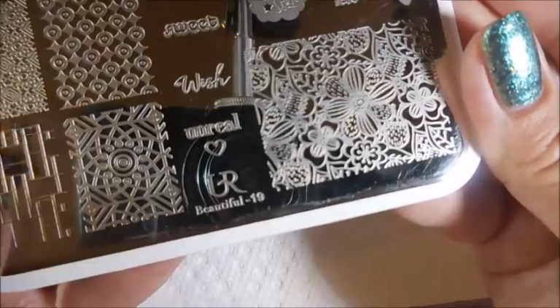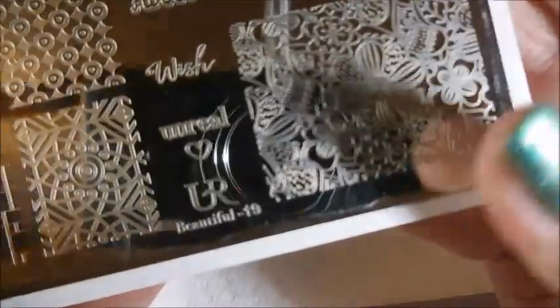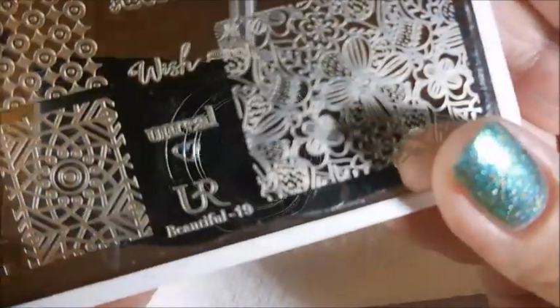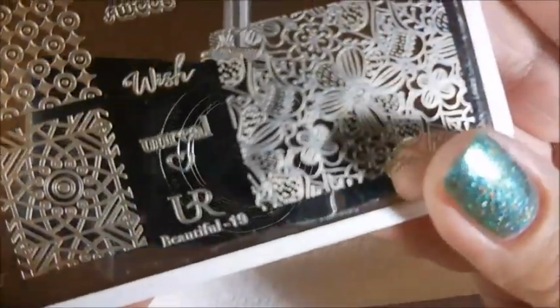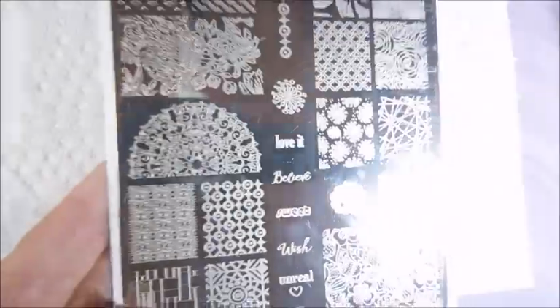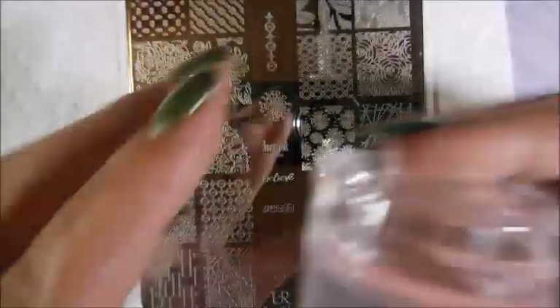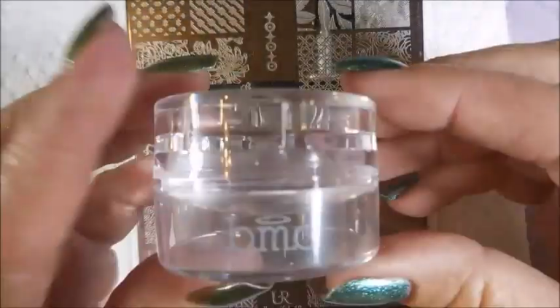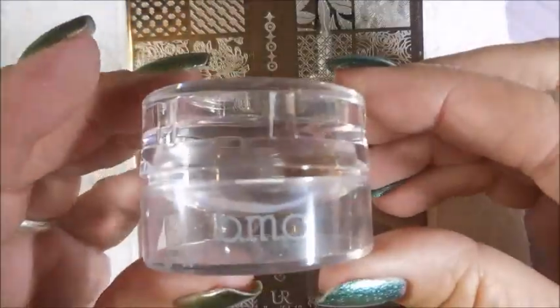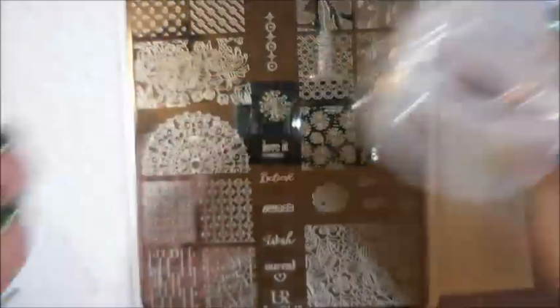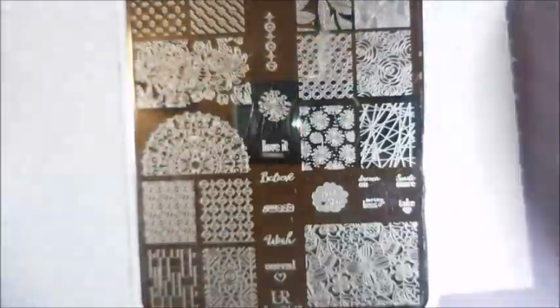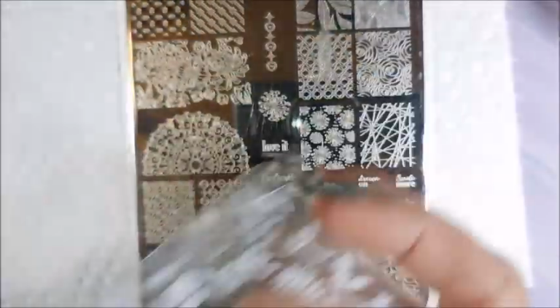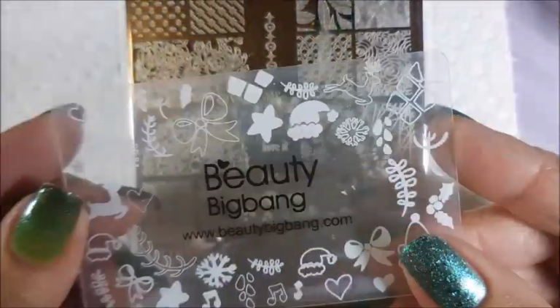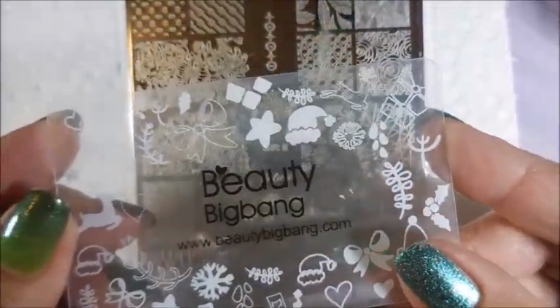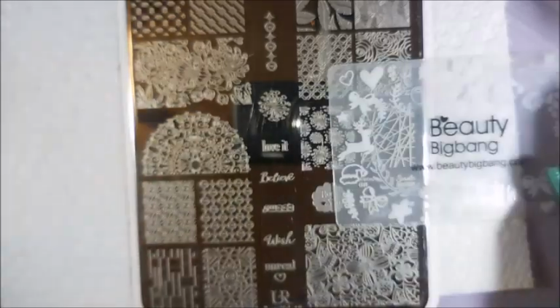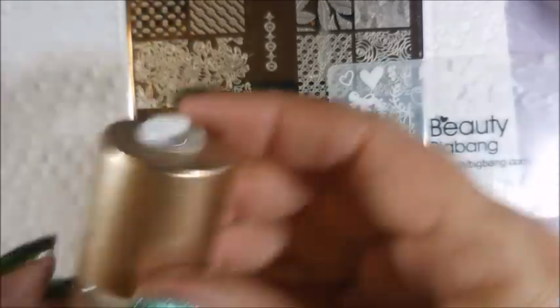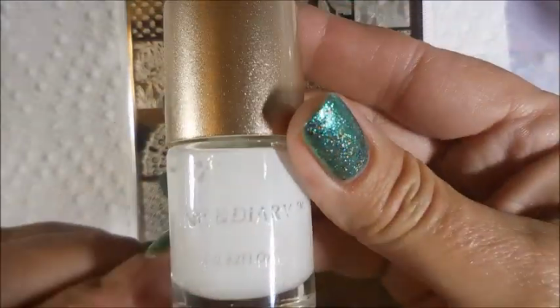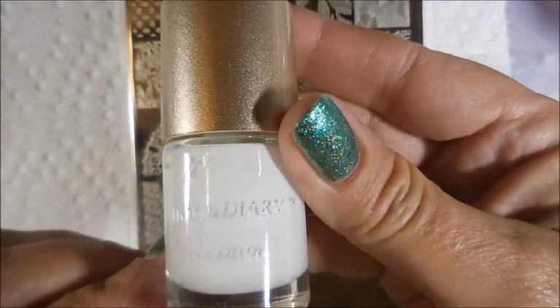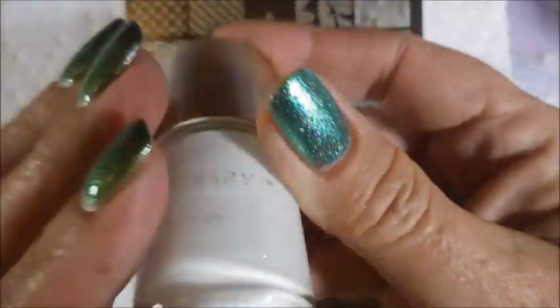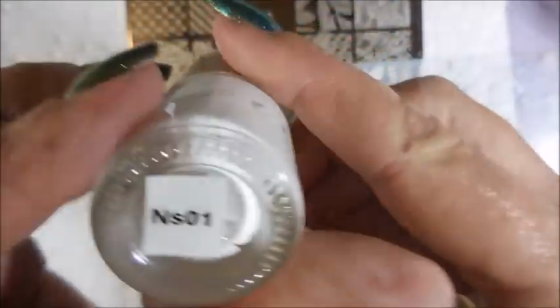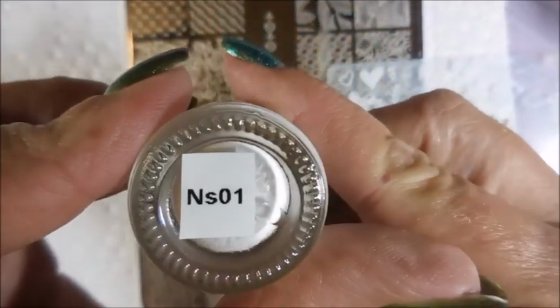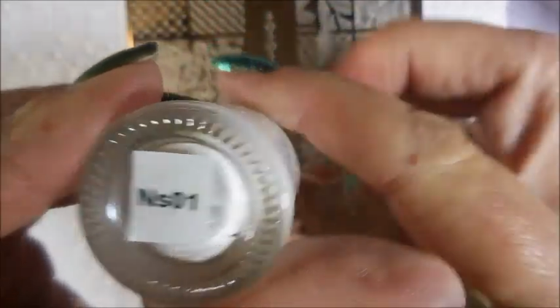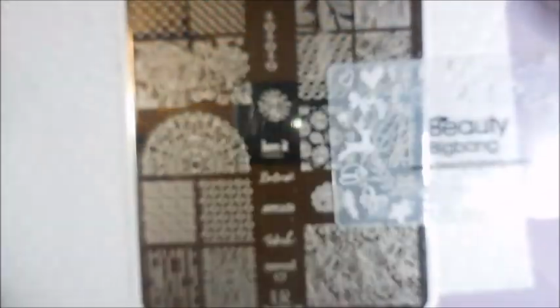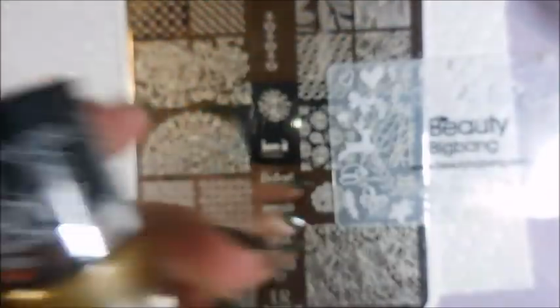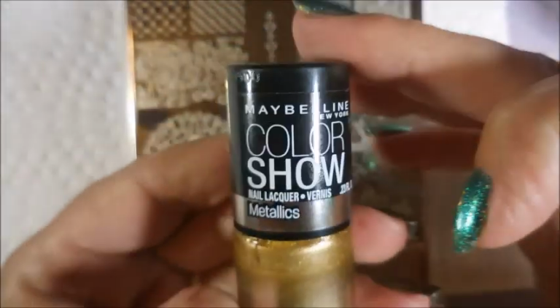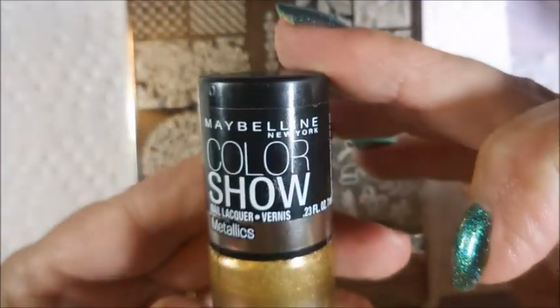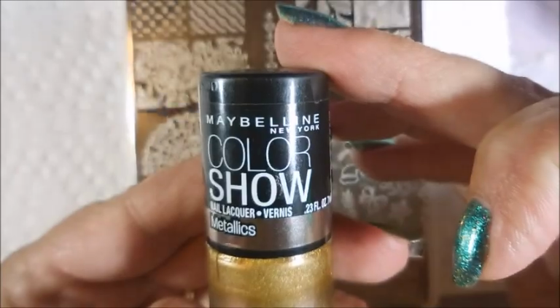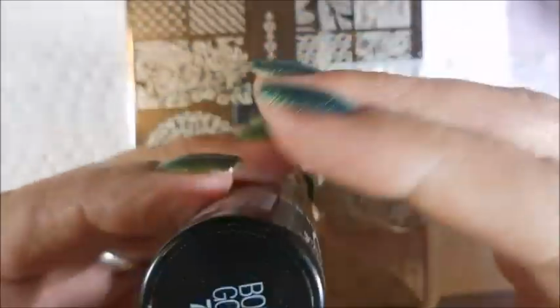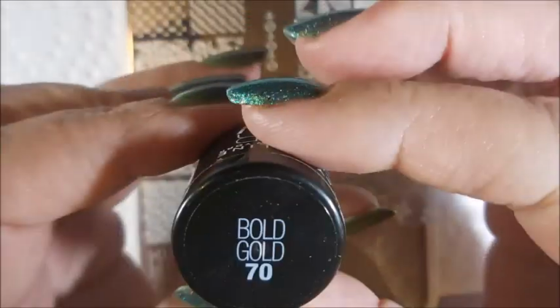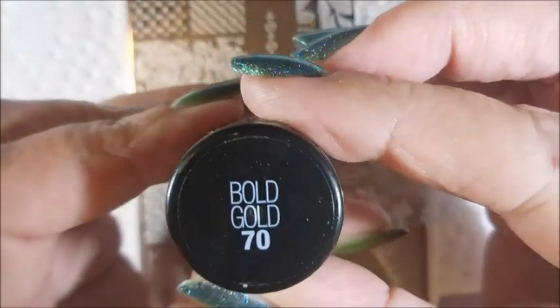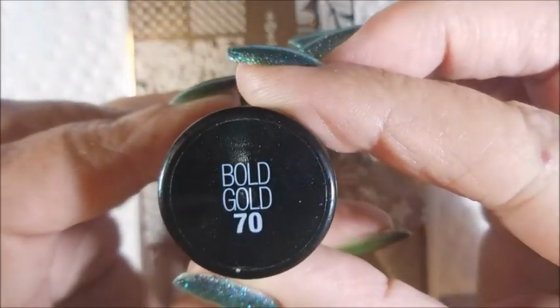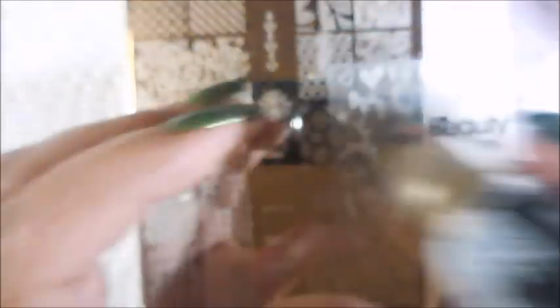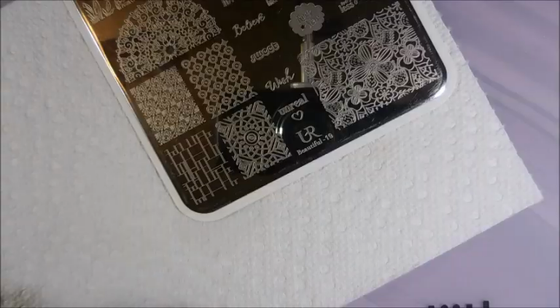We're using the You Are Beautiful 19 plate, my Bundle Monster Monocle Stamper, and my Beauty Big Bang Scraper. Nicole Diaries White, which is NS01, and Maybelline Color Show in Bold Gold.